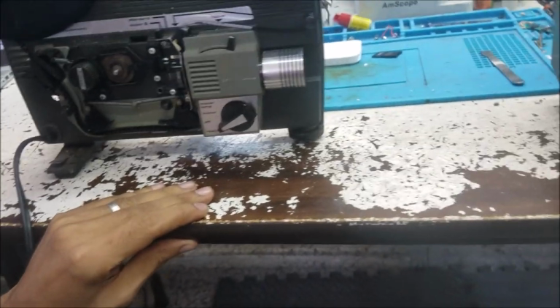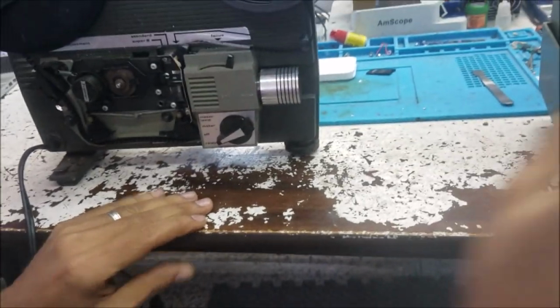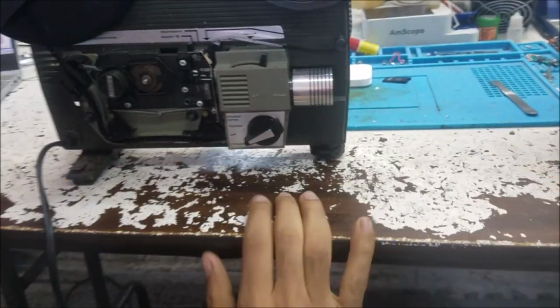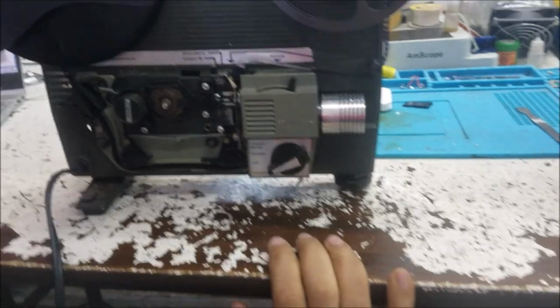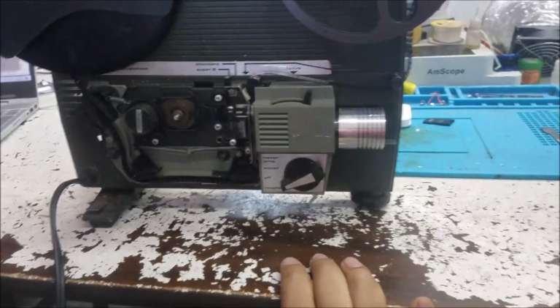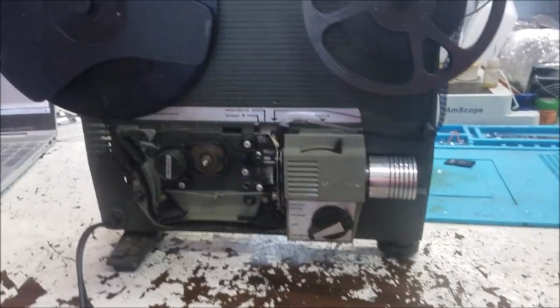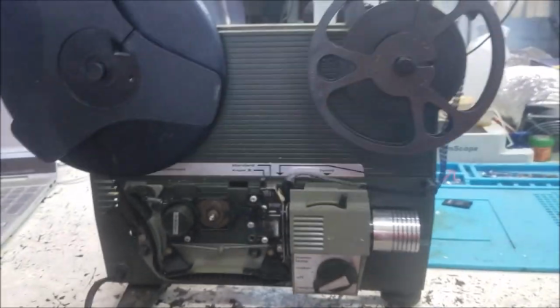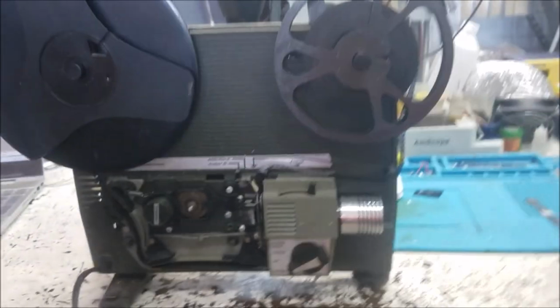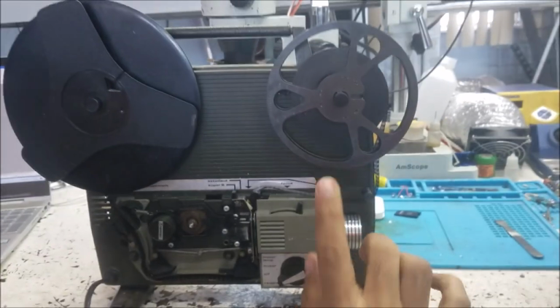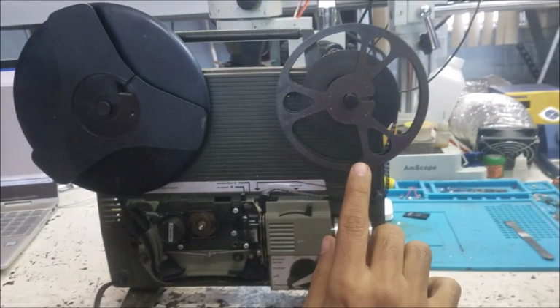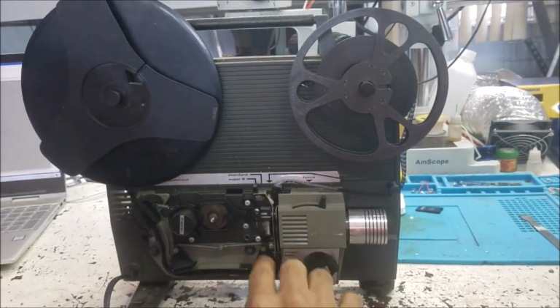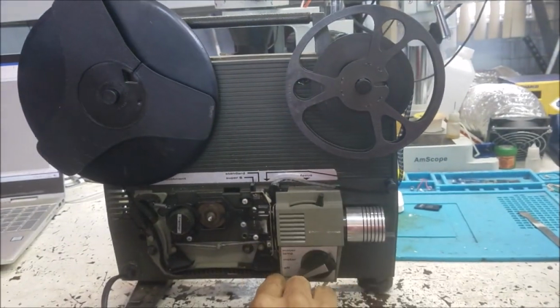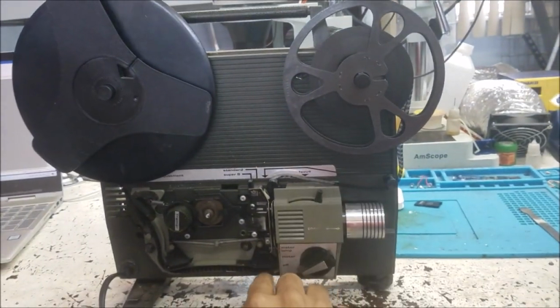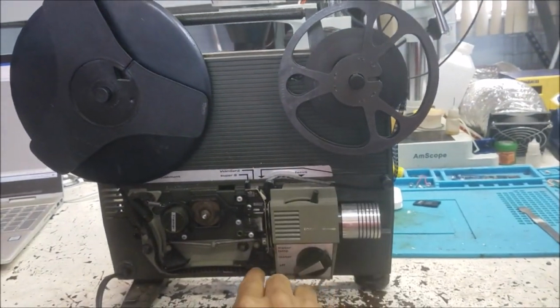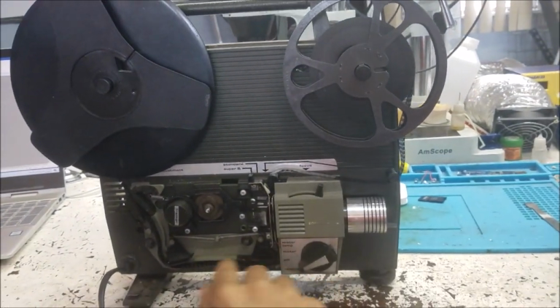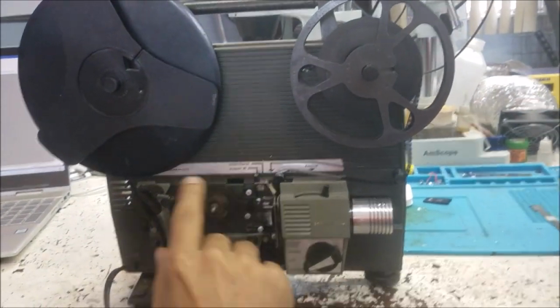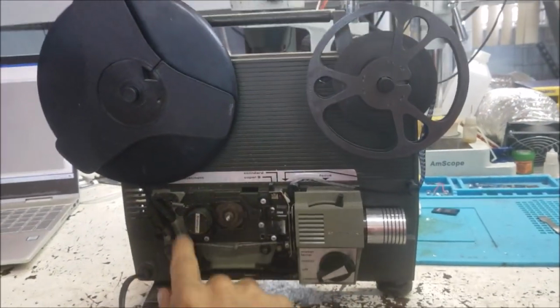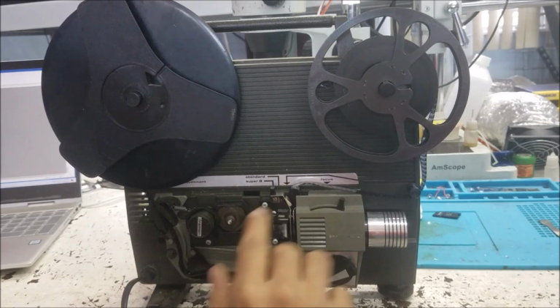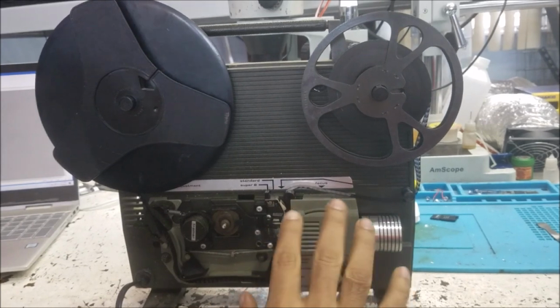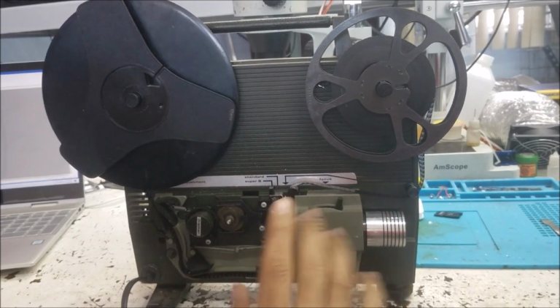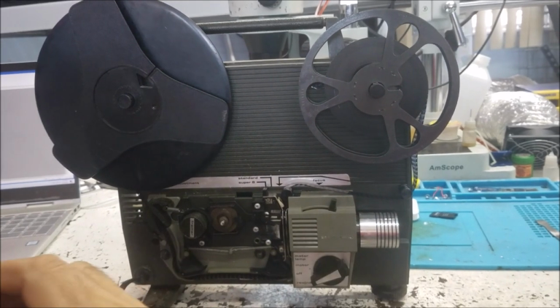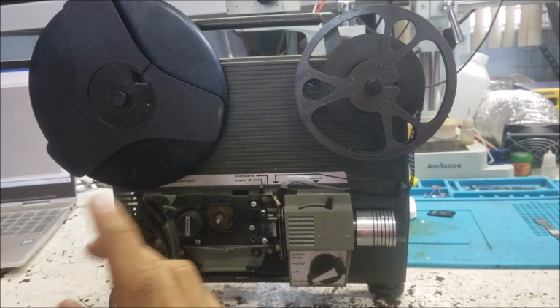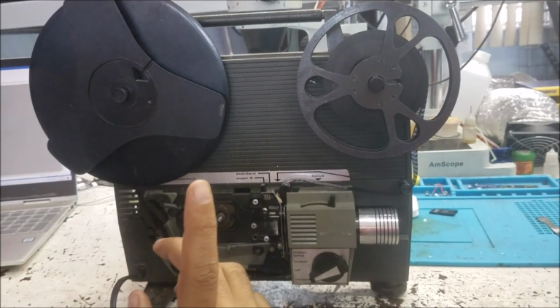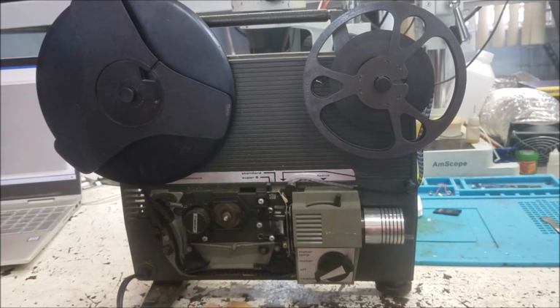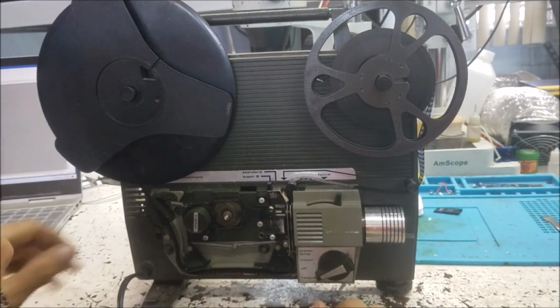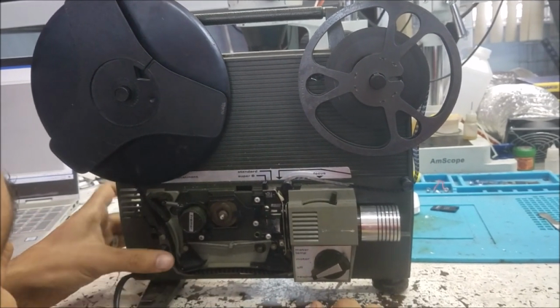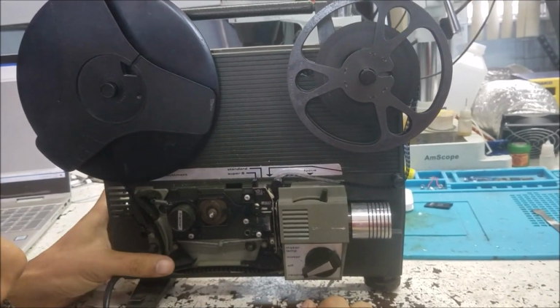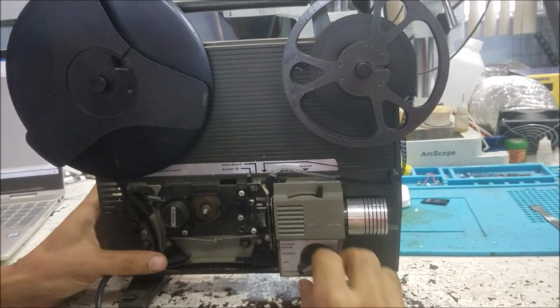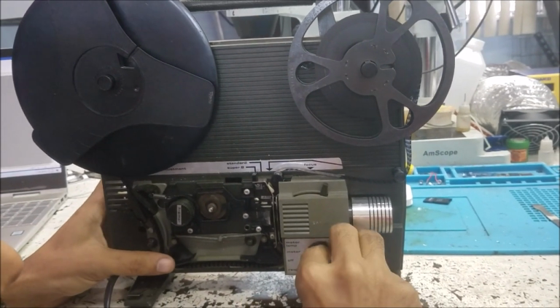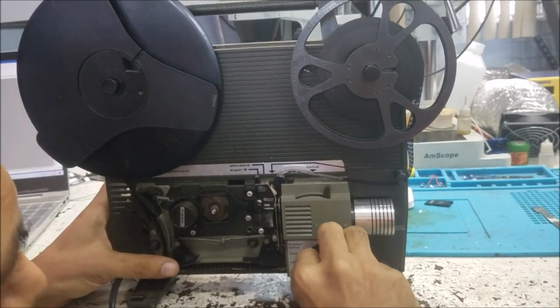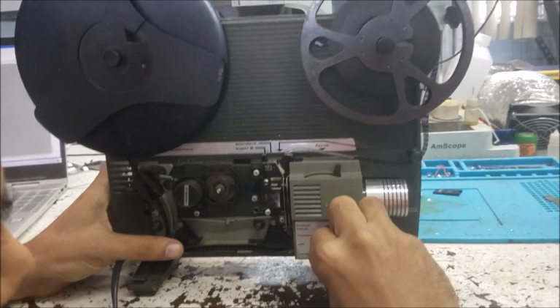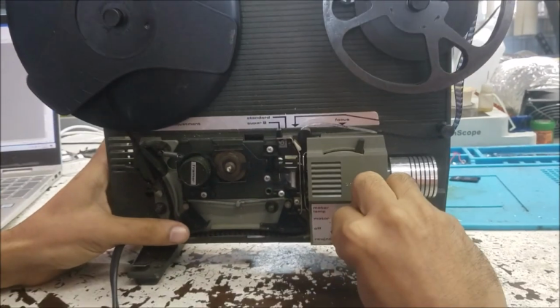The customer said the film keeps getting stuck inside. It goes all around but it doesn't work right. So let's show you what it's doing.